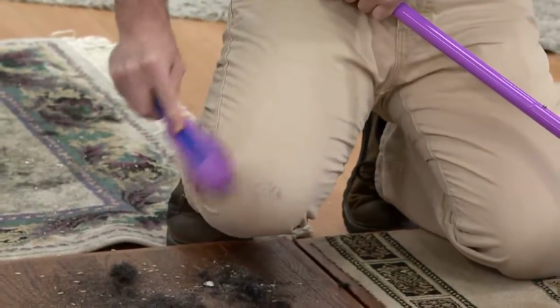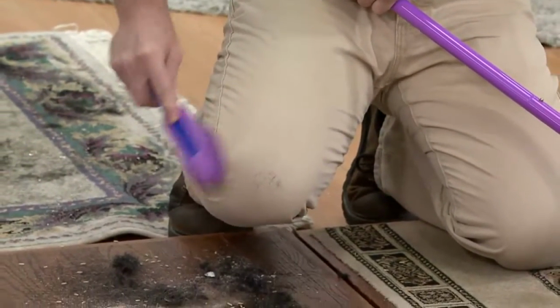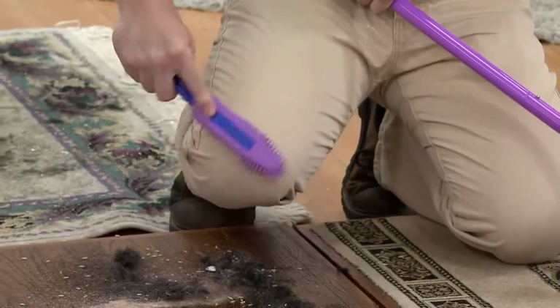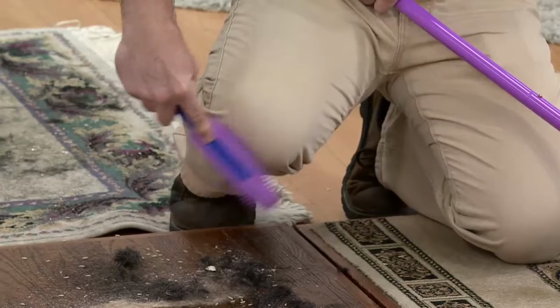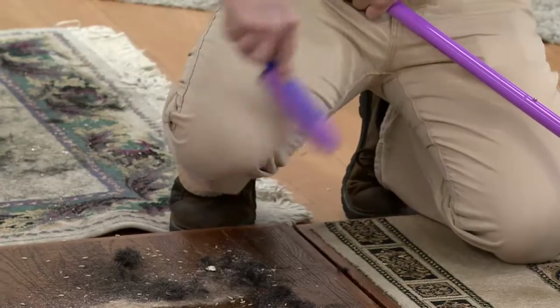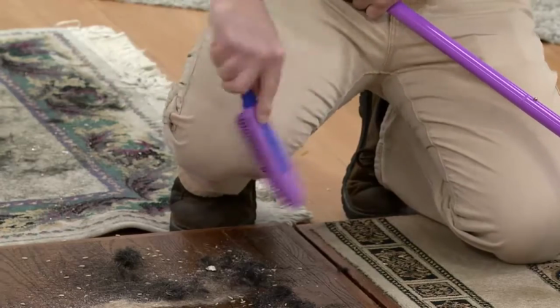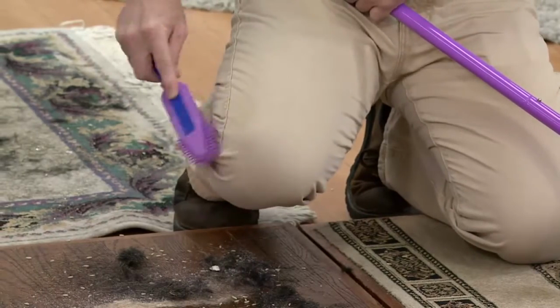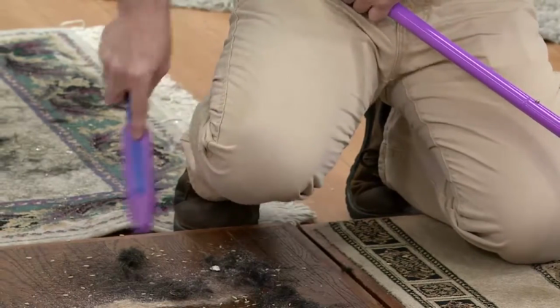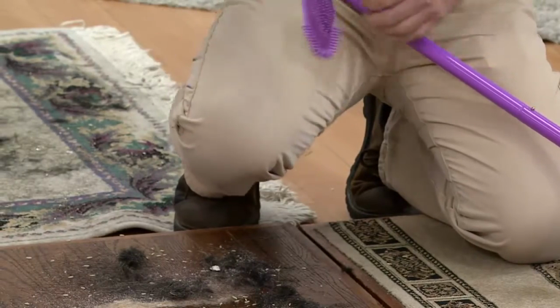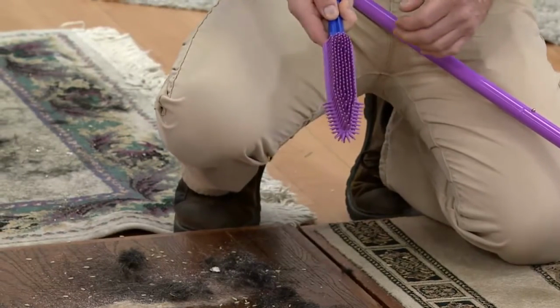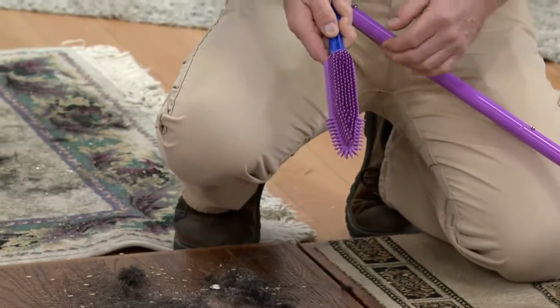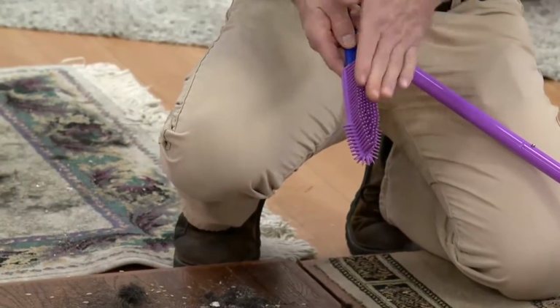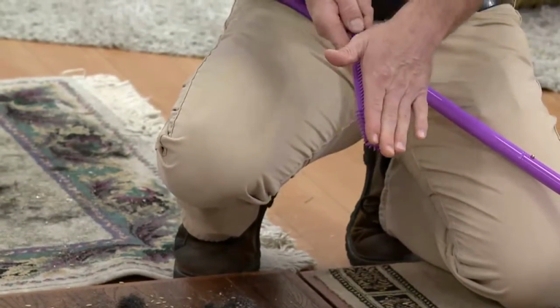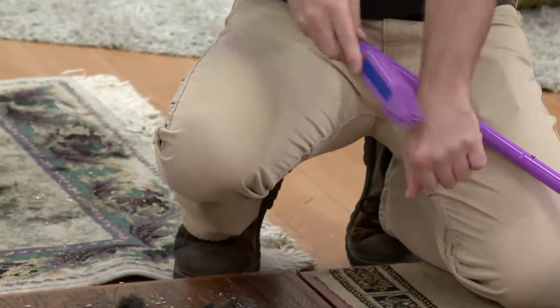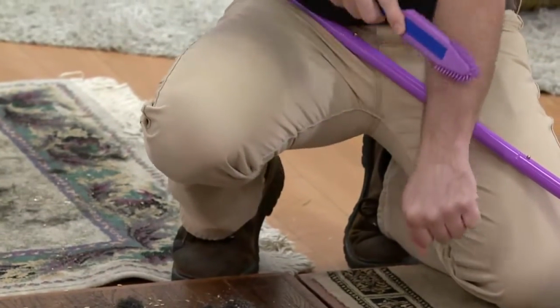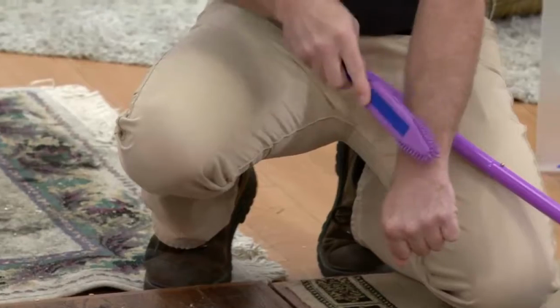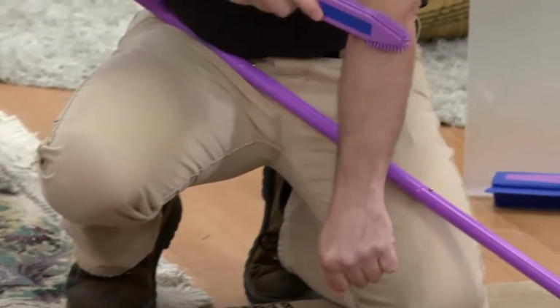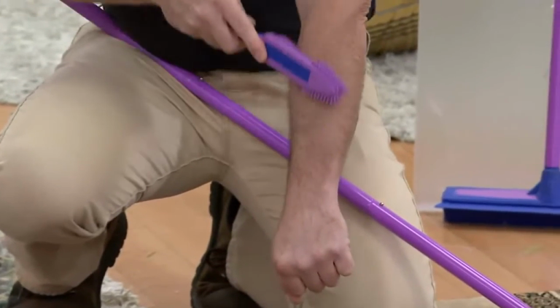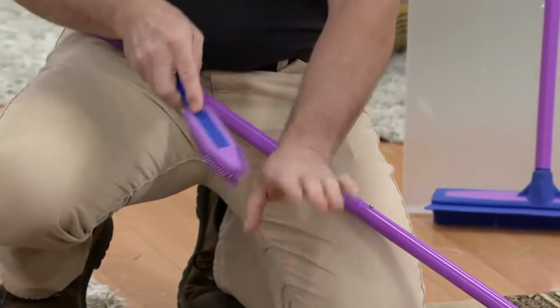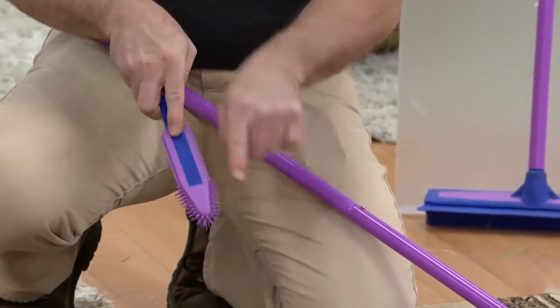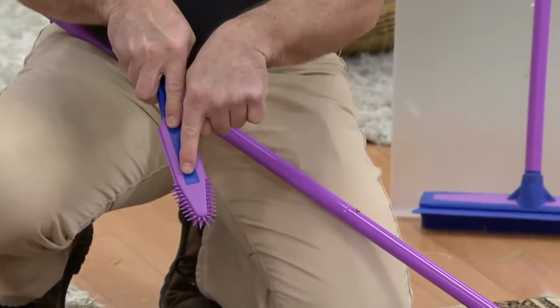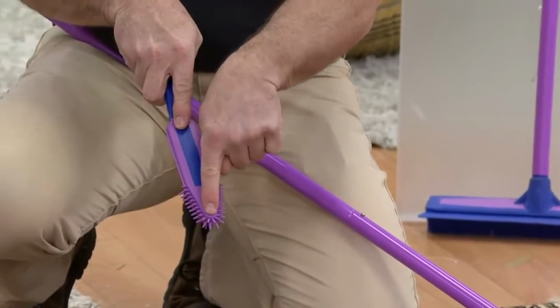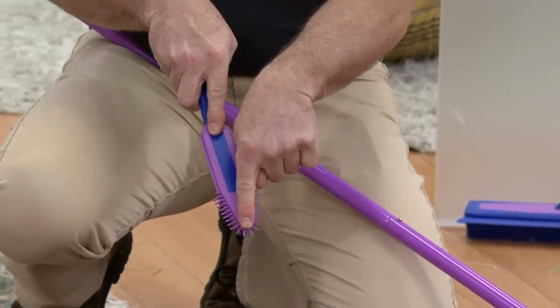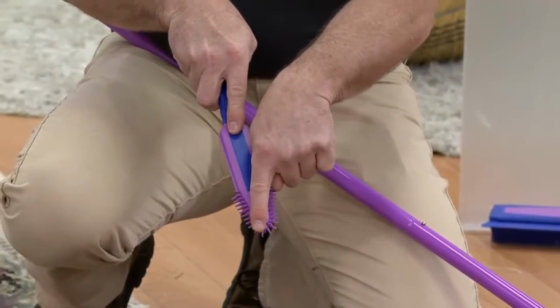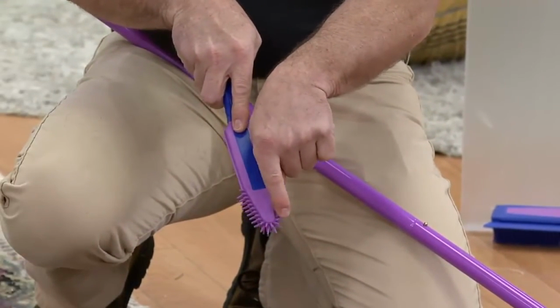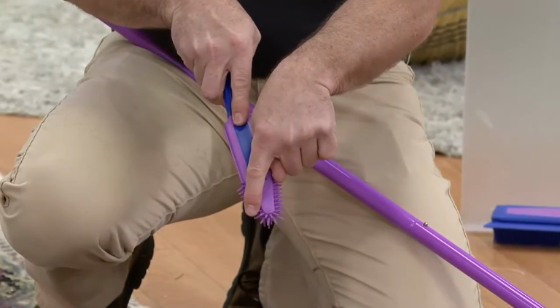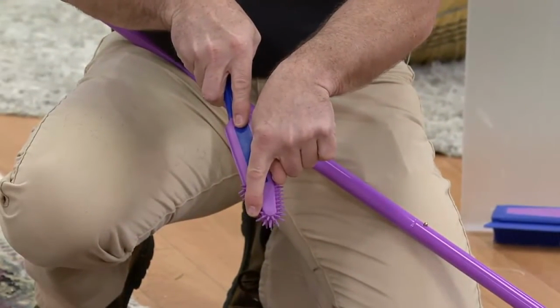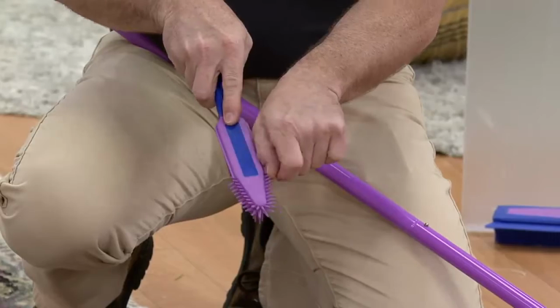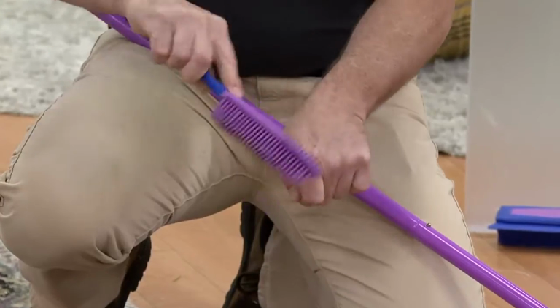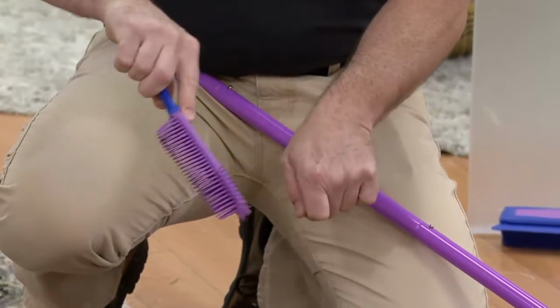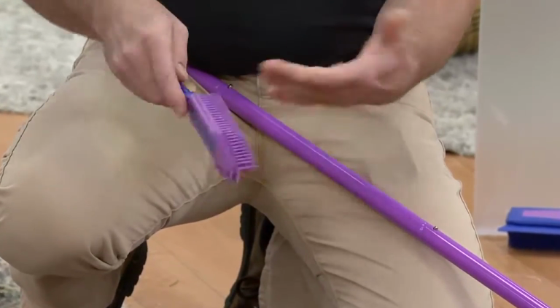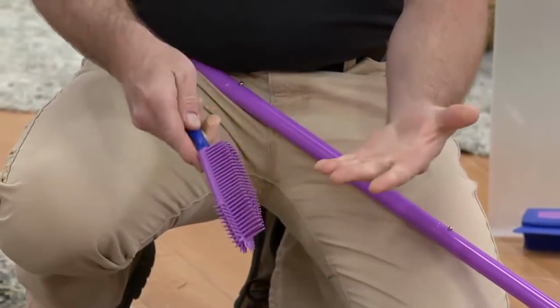What the rubber does here is it breaks the static charge that the hair has with your clothes. Before you get that much hair on you, use it on your pets — it's really soft. I use it on my boxer, he loves it. If you have a carpeted staircase, this comes to a point, so it's gonna get you in those little corners, your car seats, your furniture.